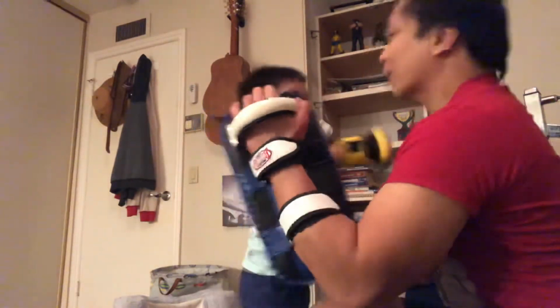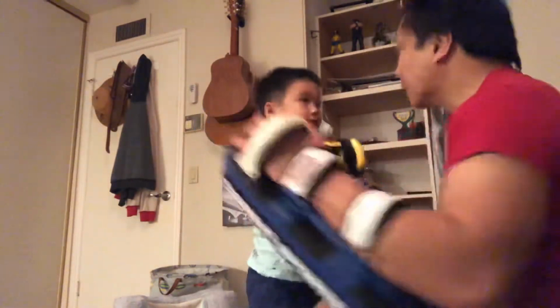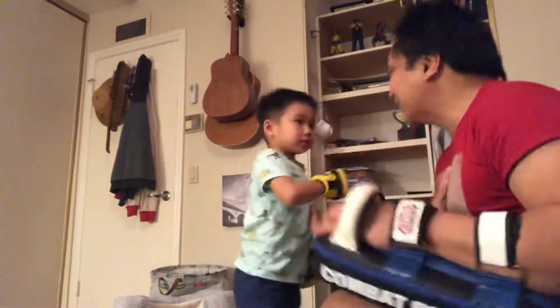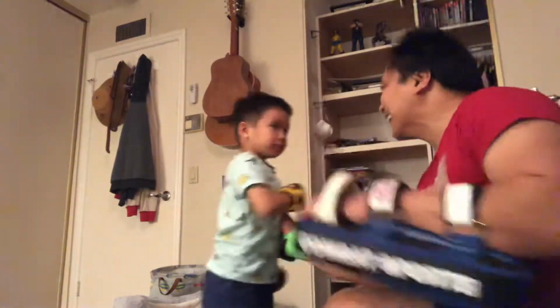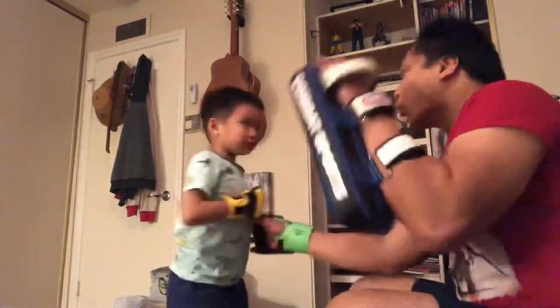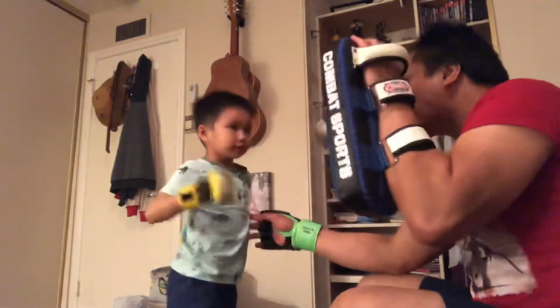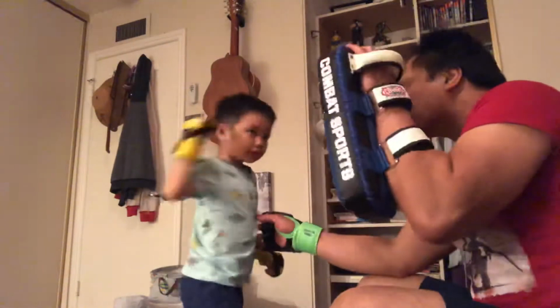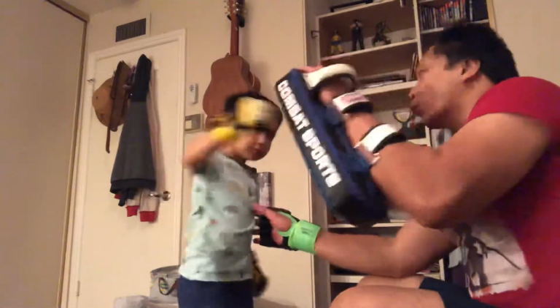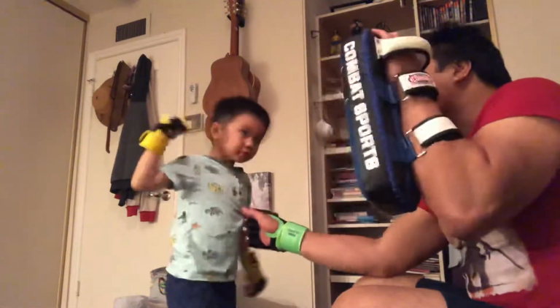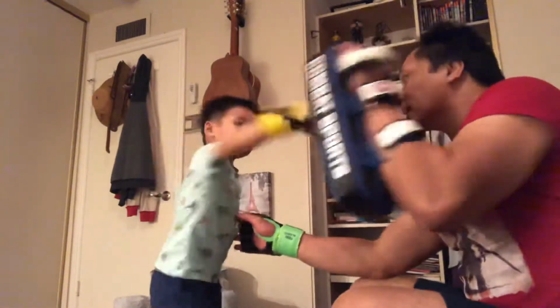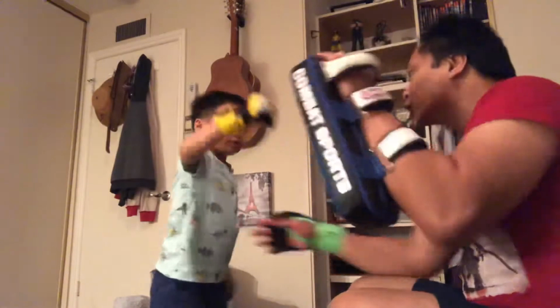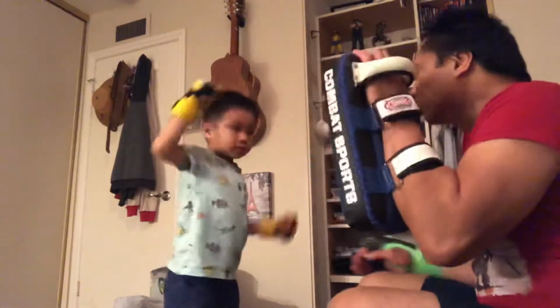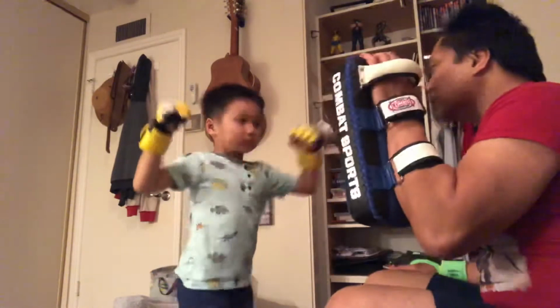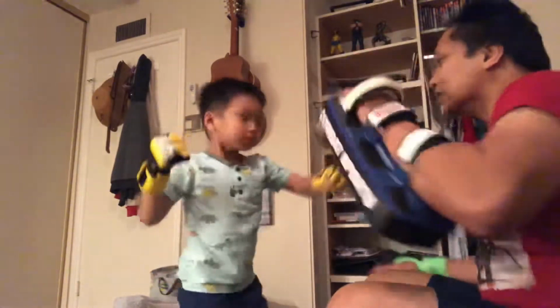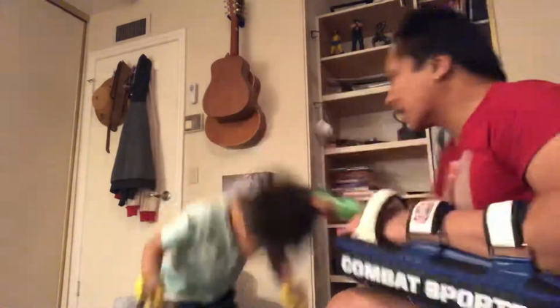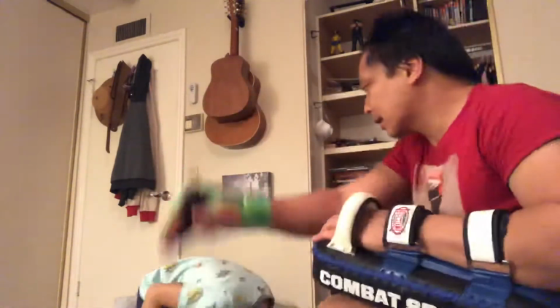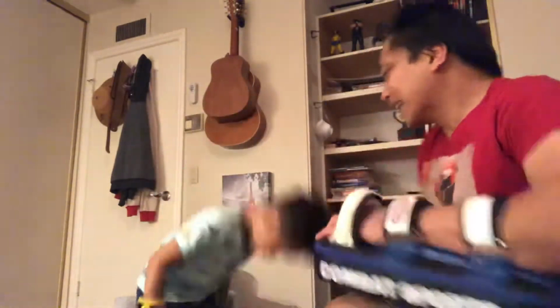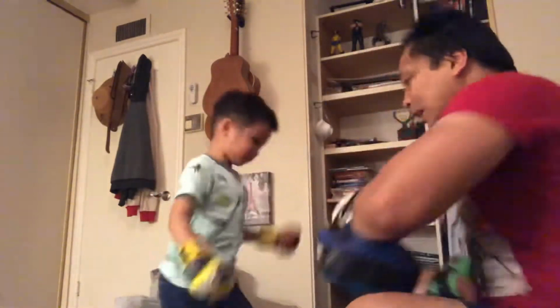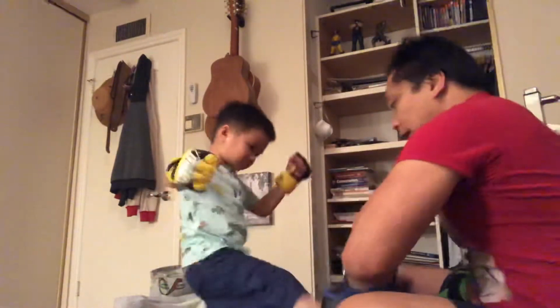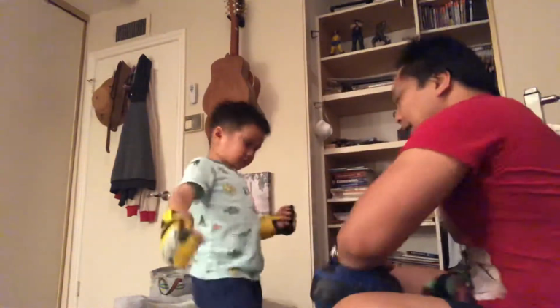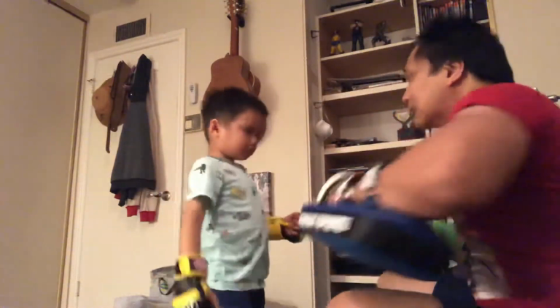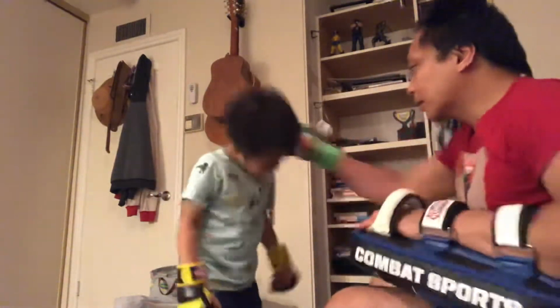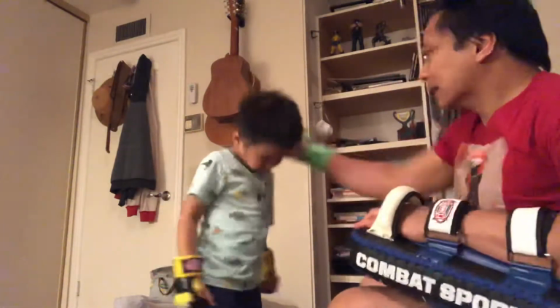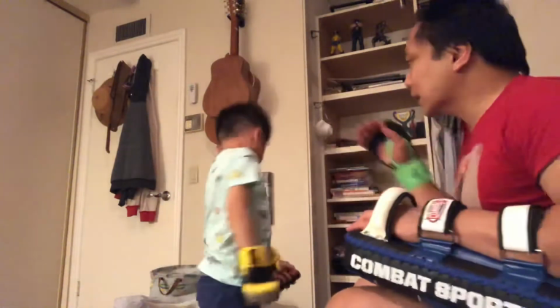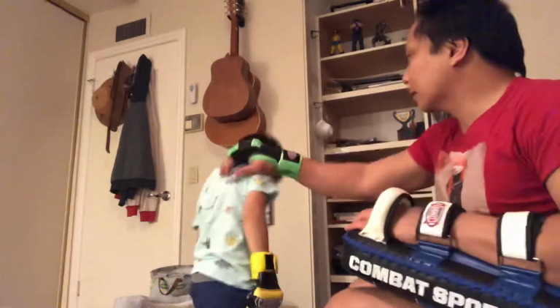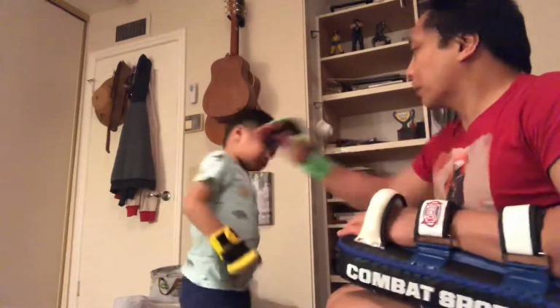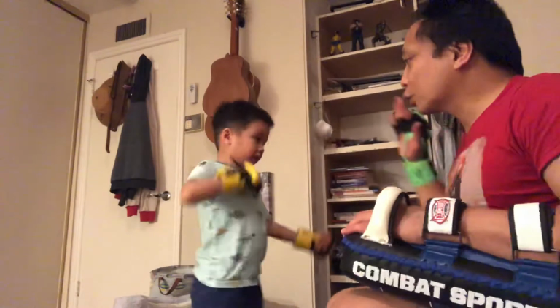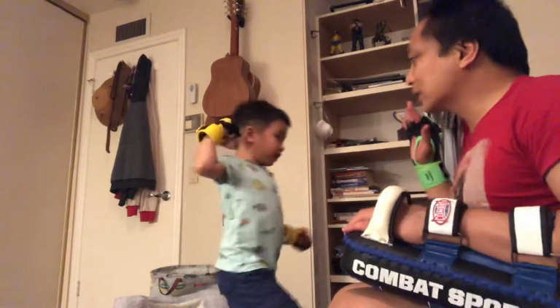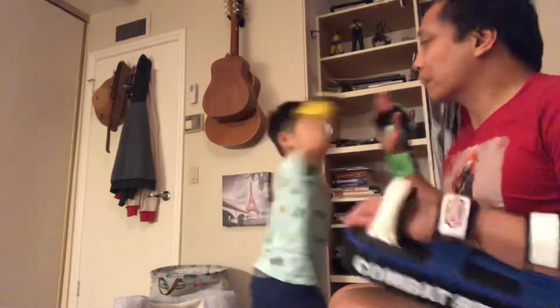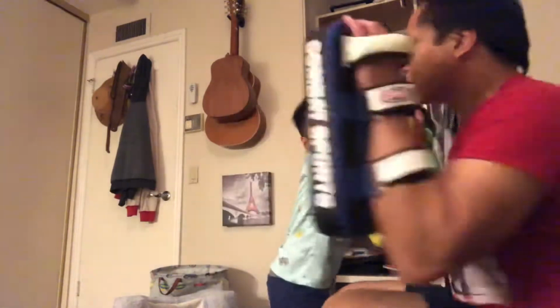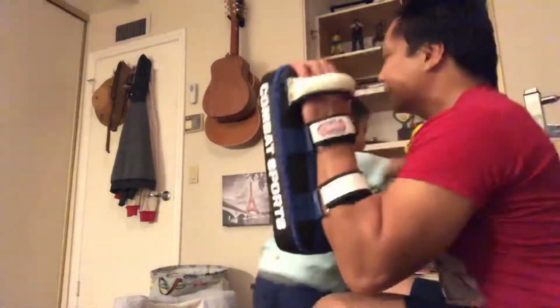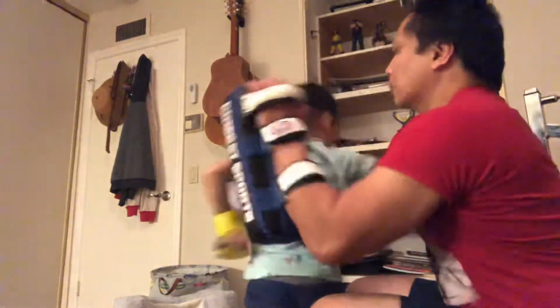From the beginning. One. One. Two. Duck. Kick it hard. Slip. Slip. Punch the shoulder step. Spin the elbow.